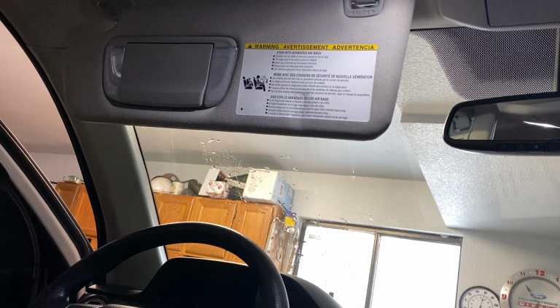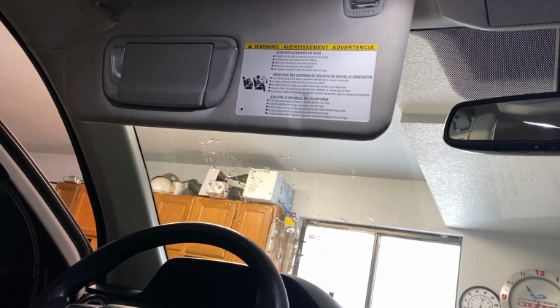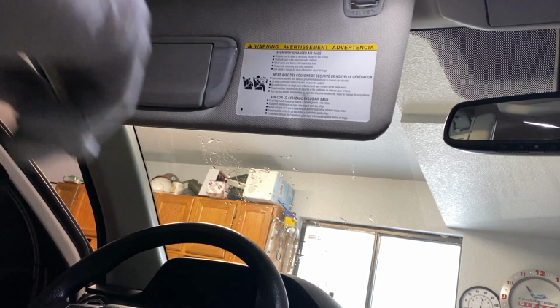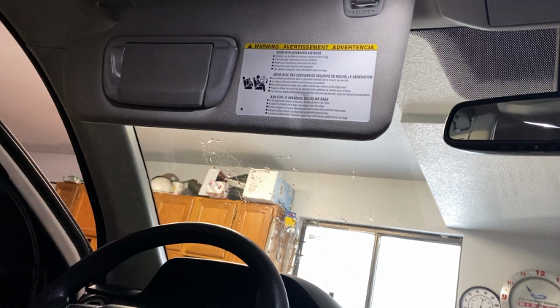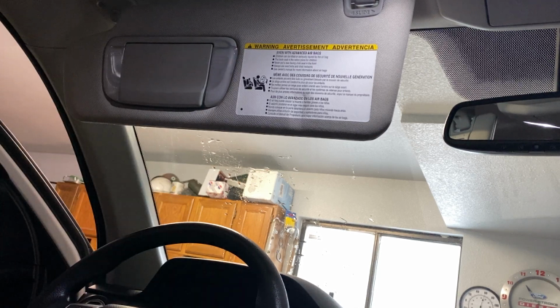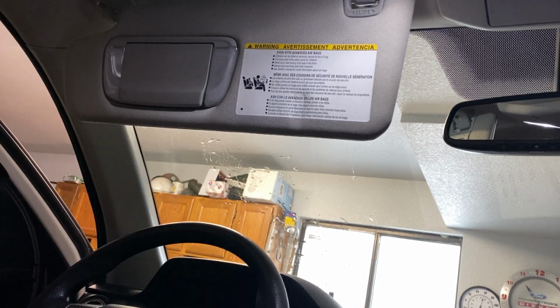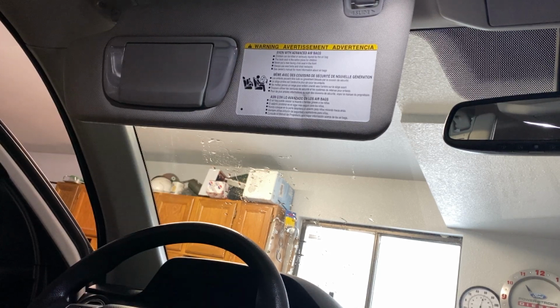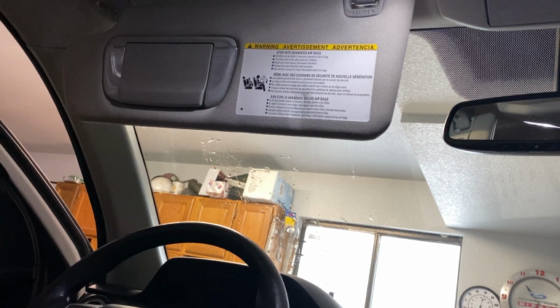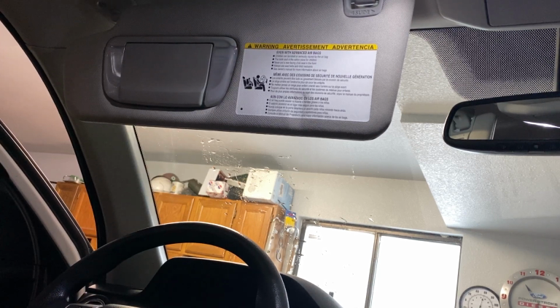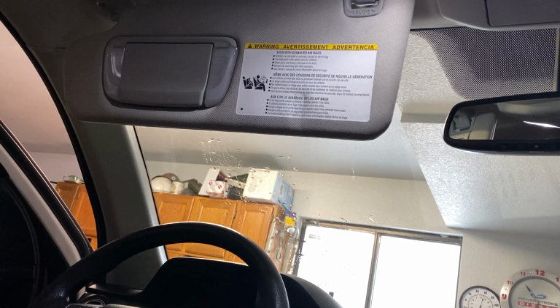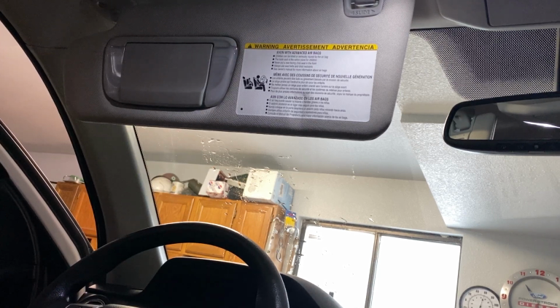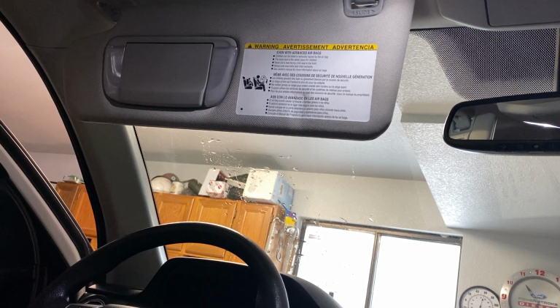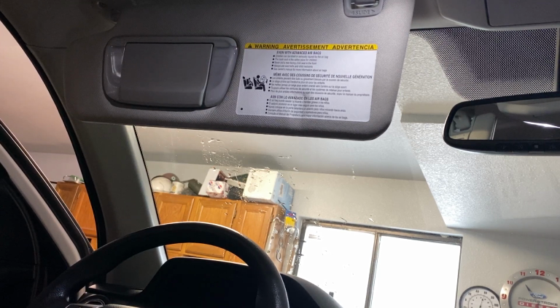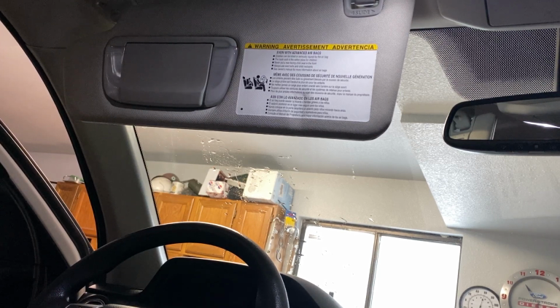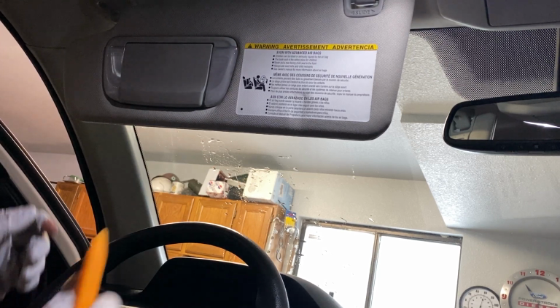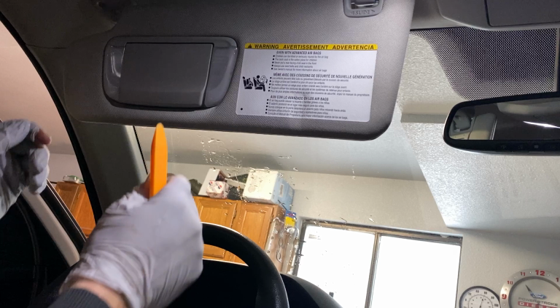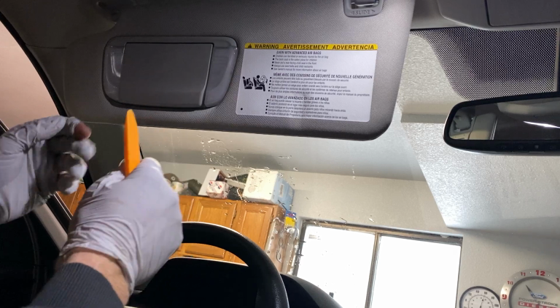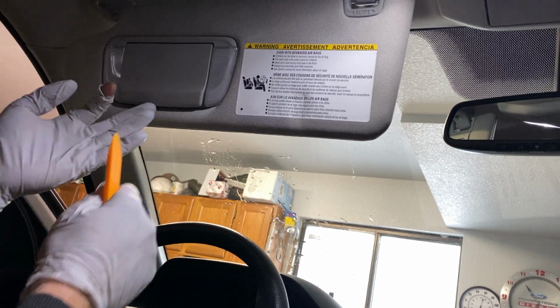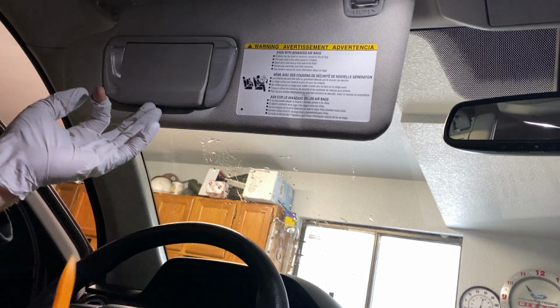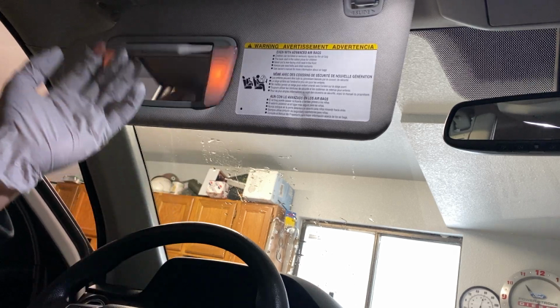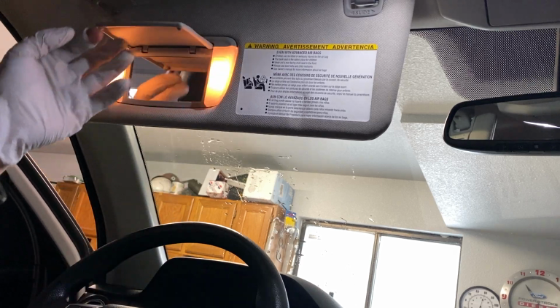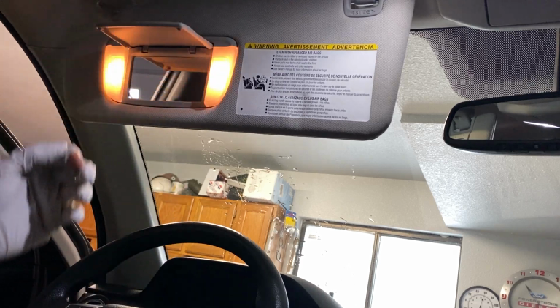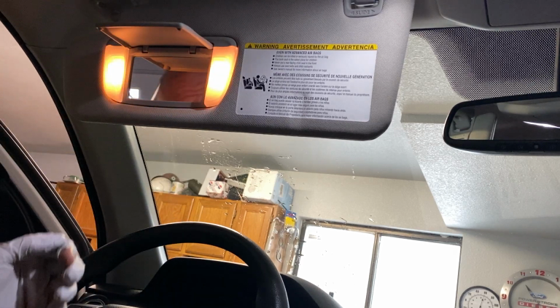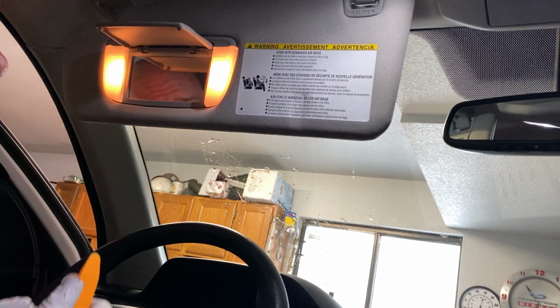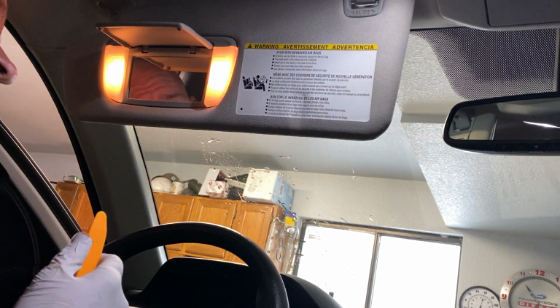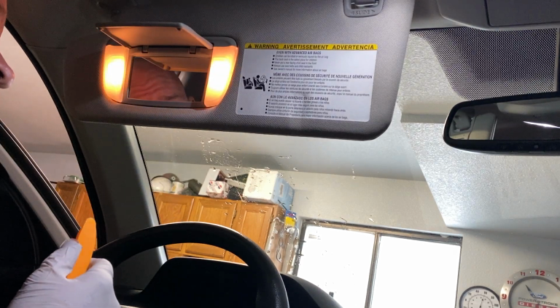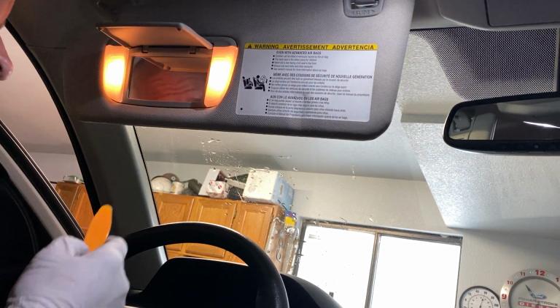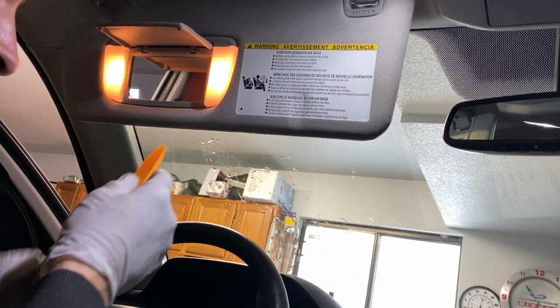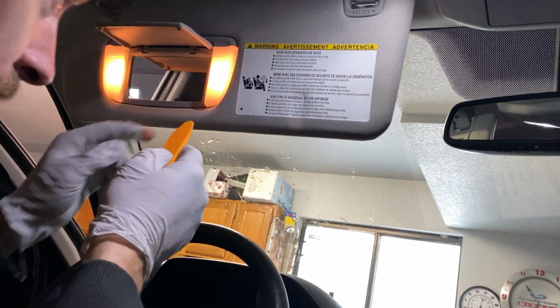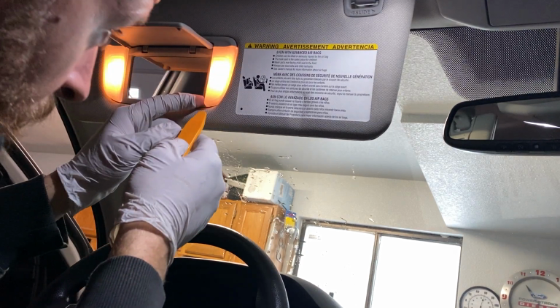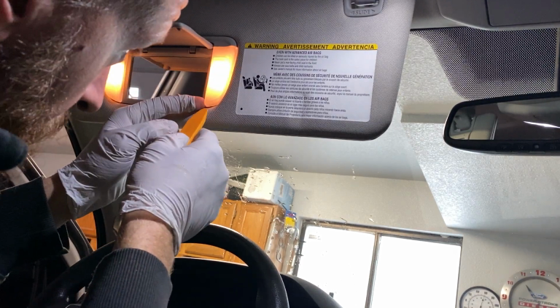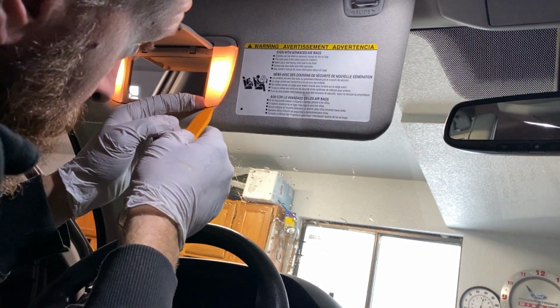Now we're moving on to the driver's side vanity light. Let's see how these pop off.